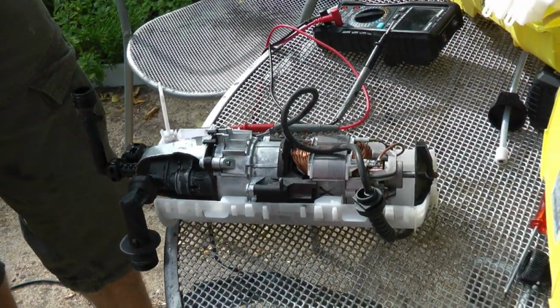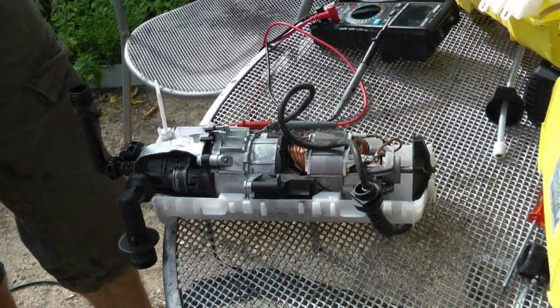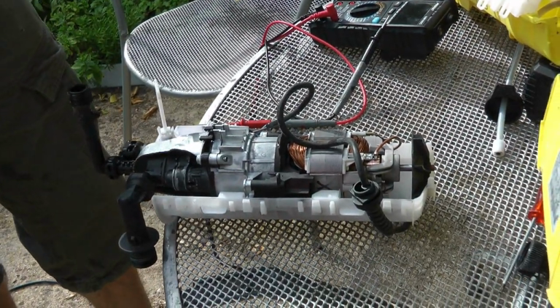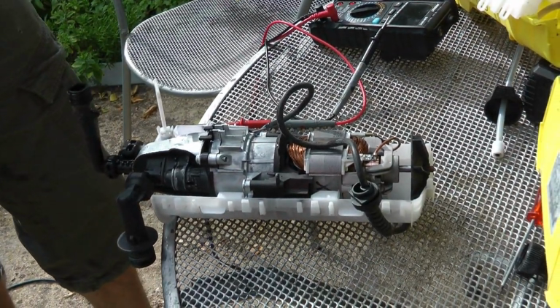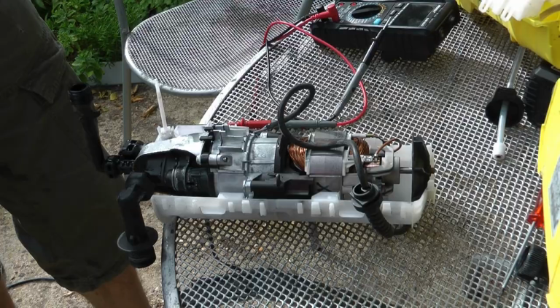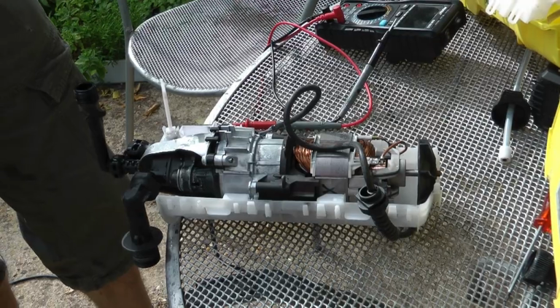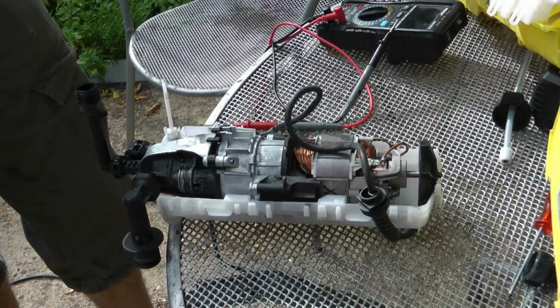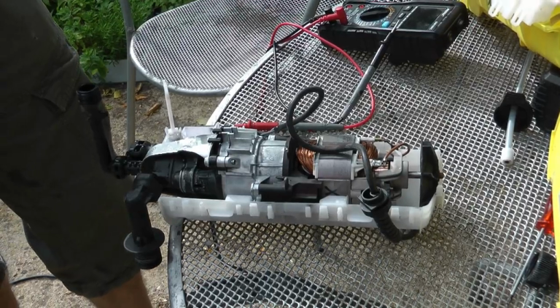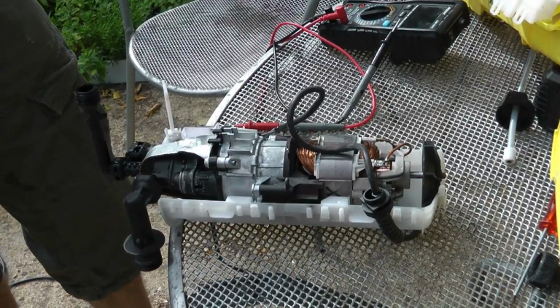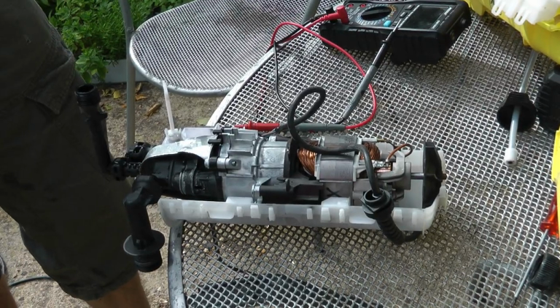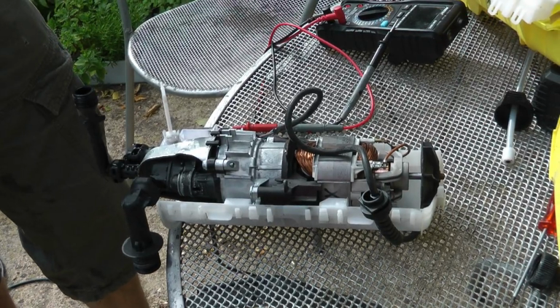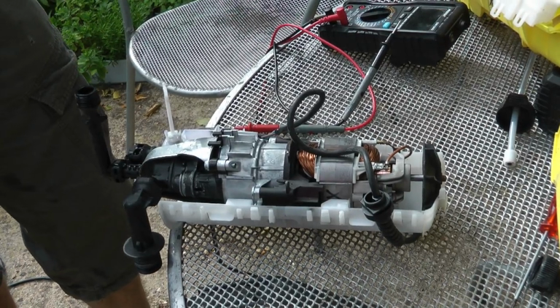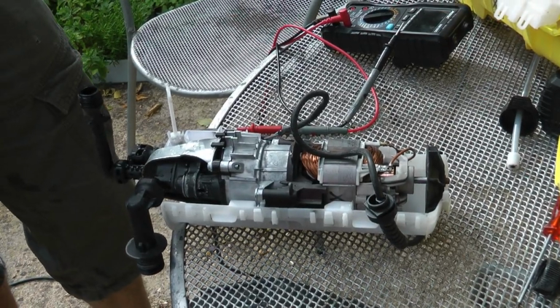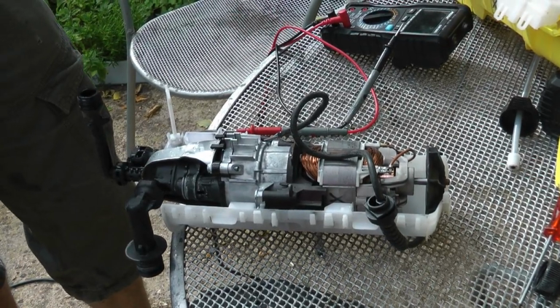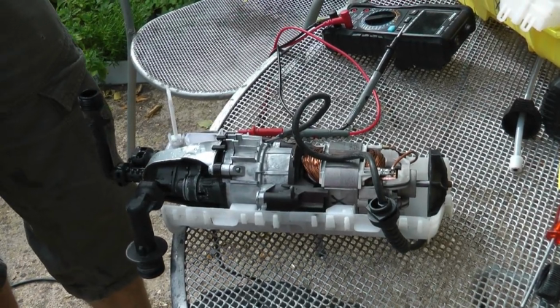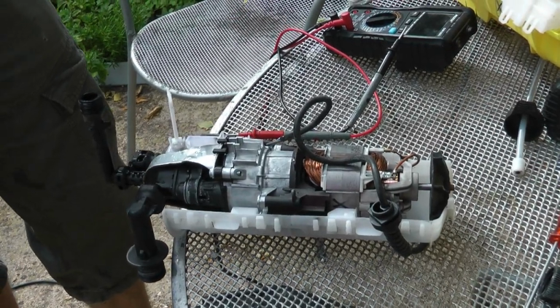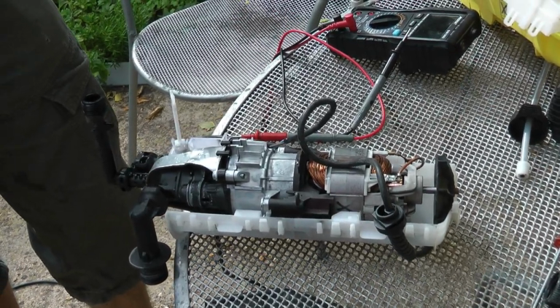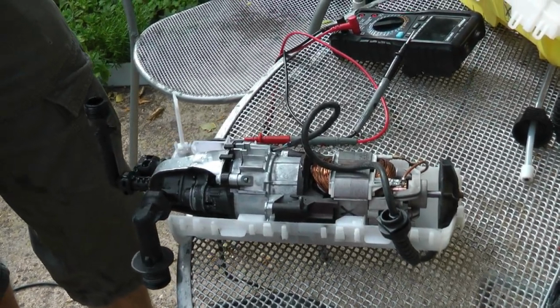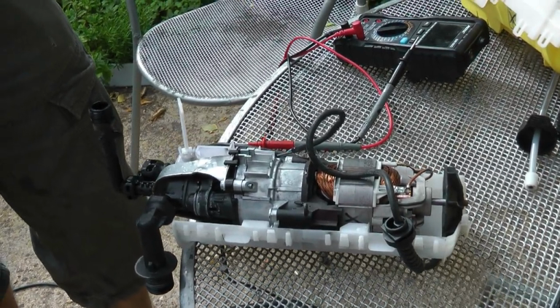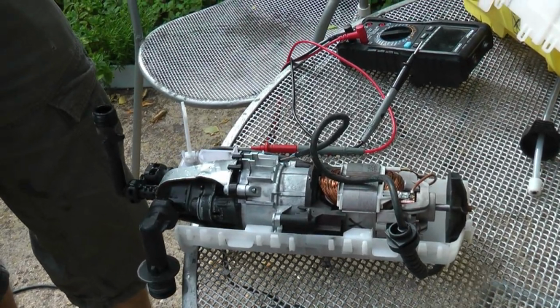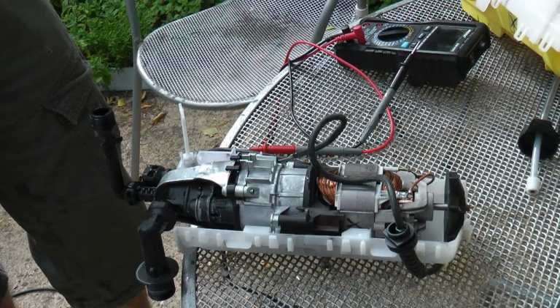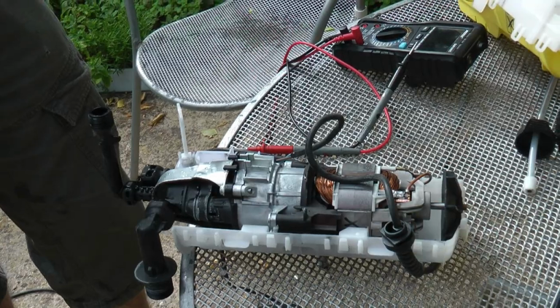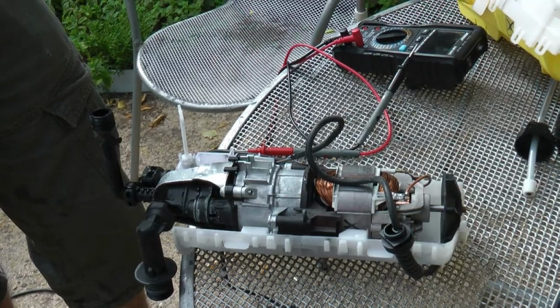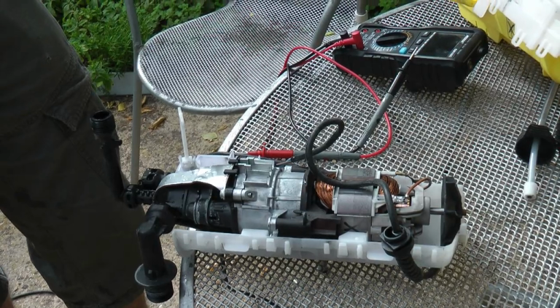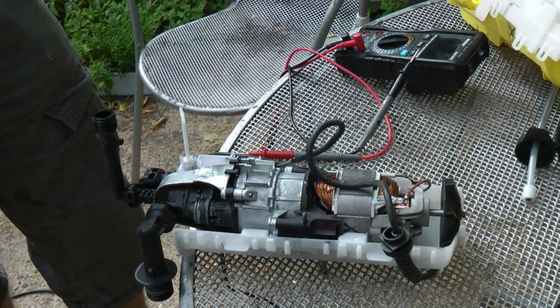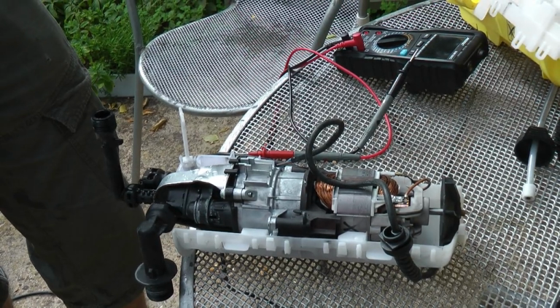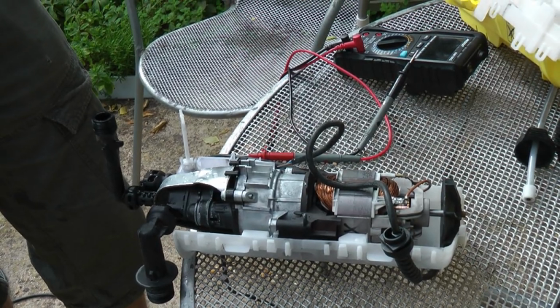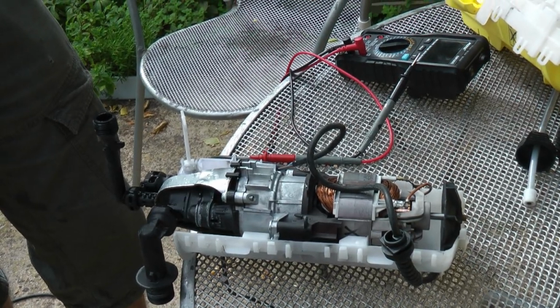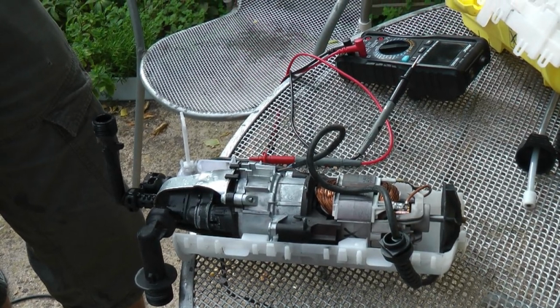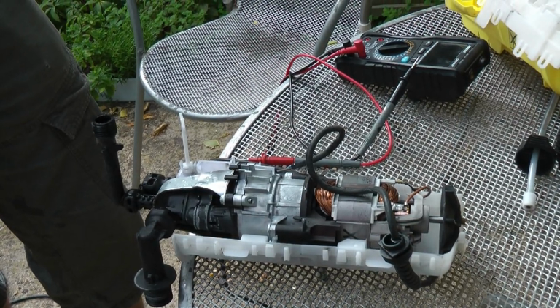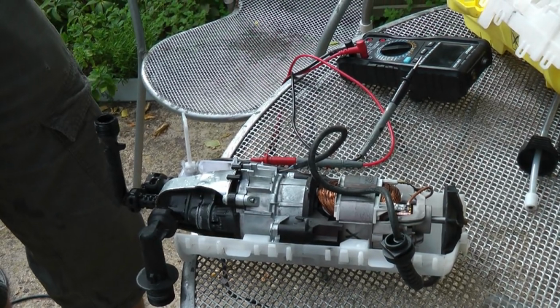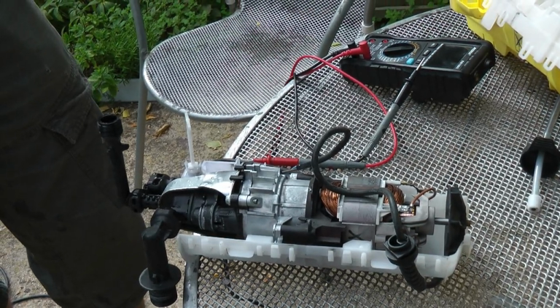It doesn't run unless there's mains pressure on it — actually it does. And it stops when the pressure builds up; back pressure turns it off.